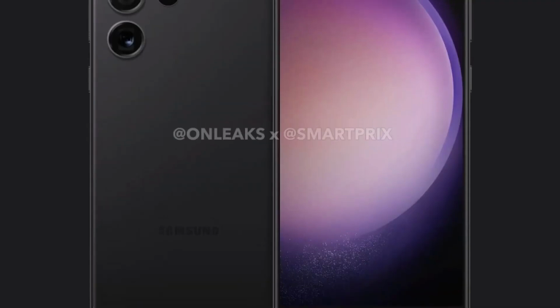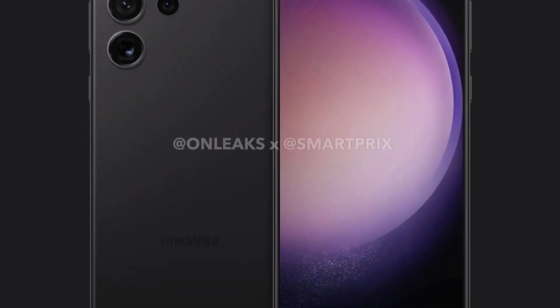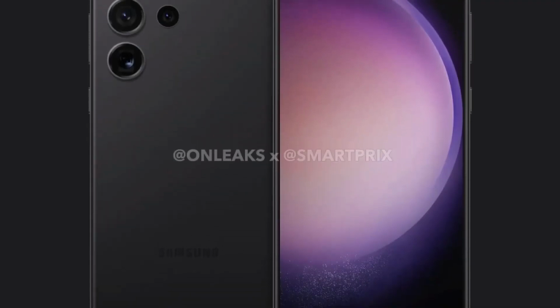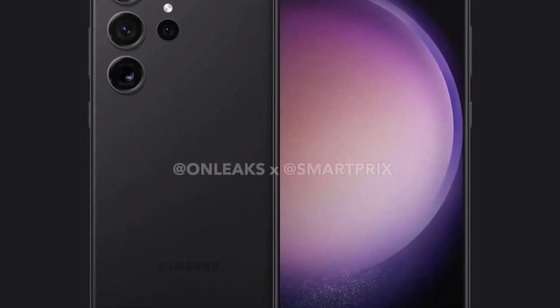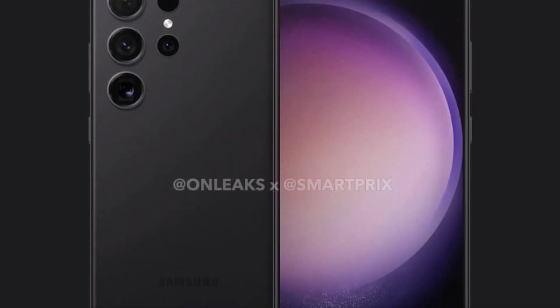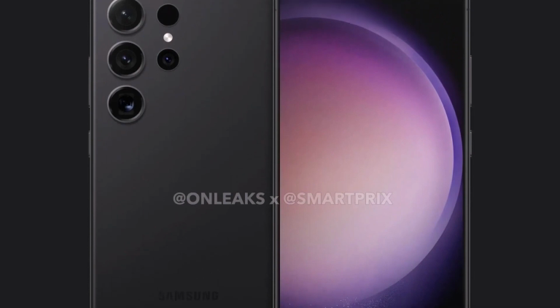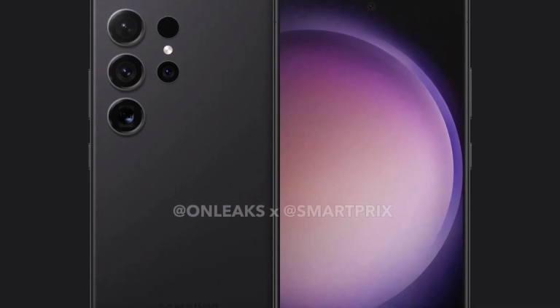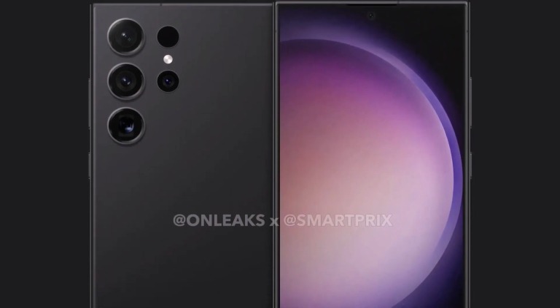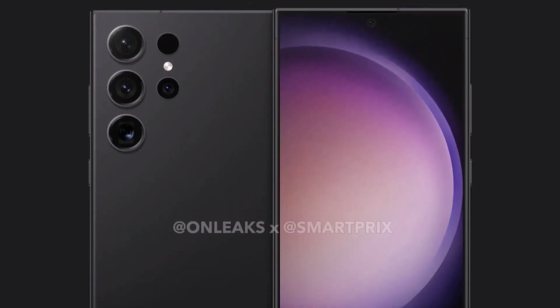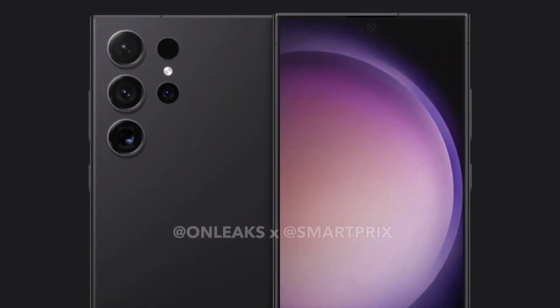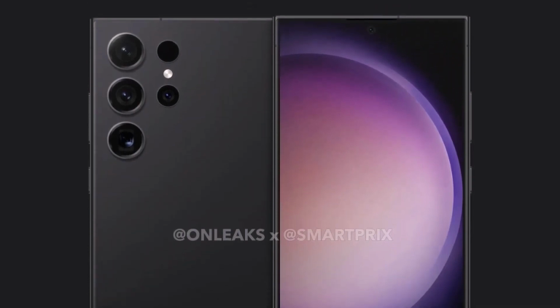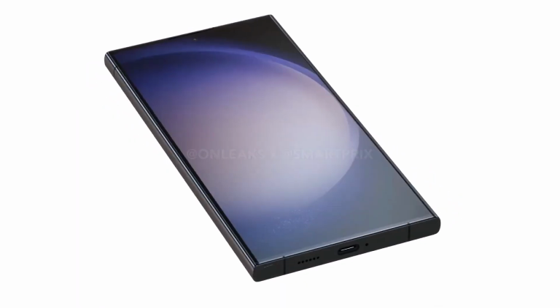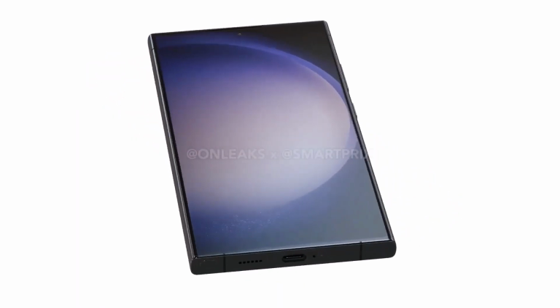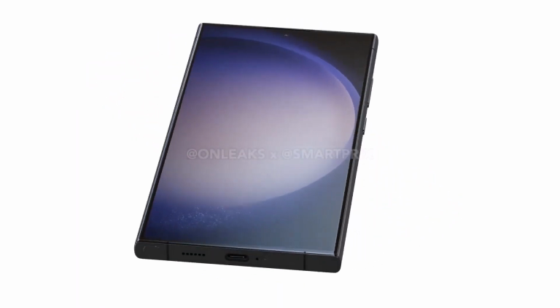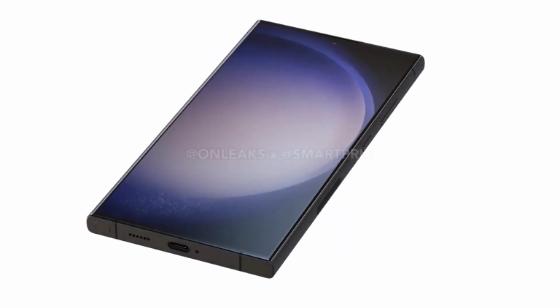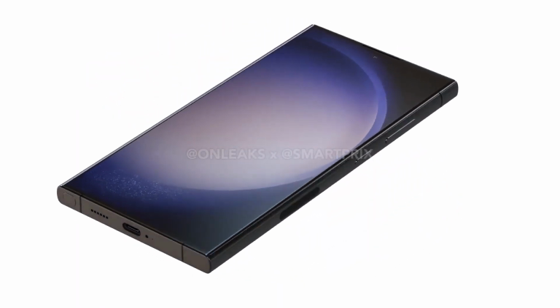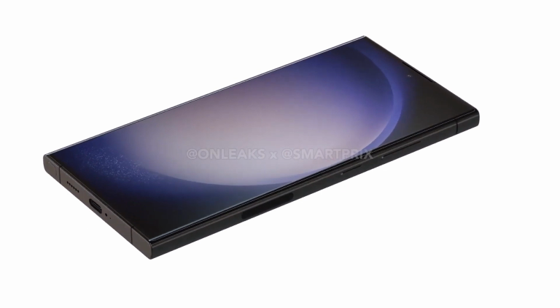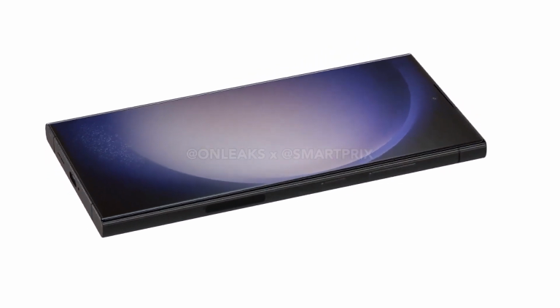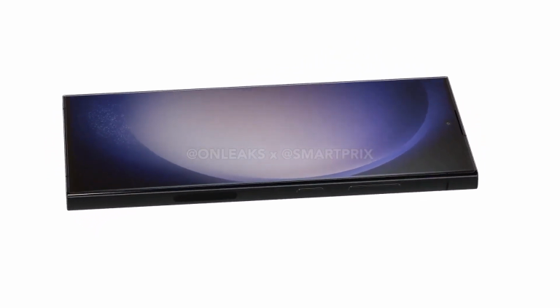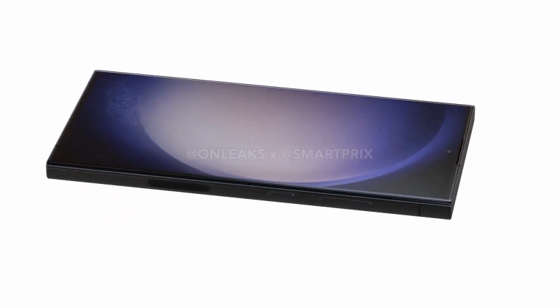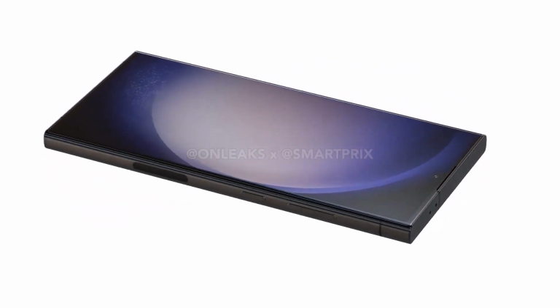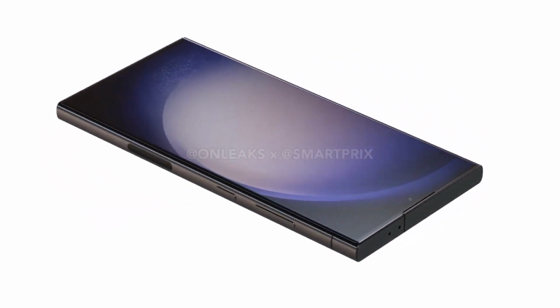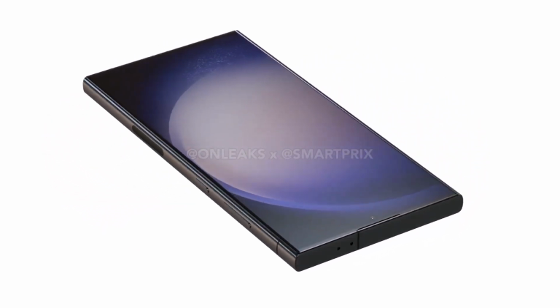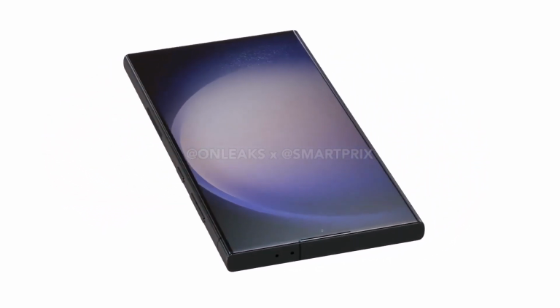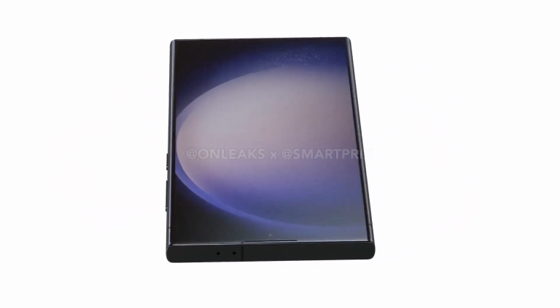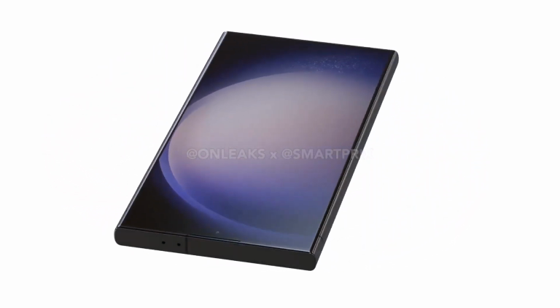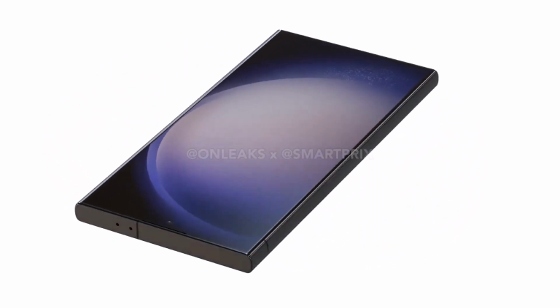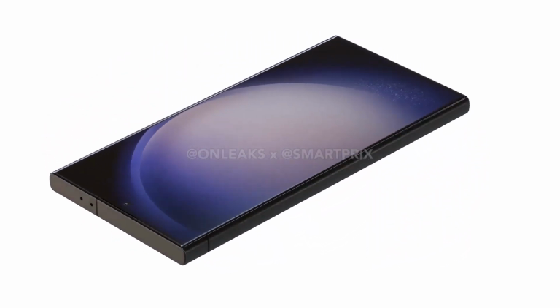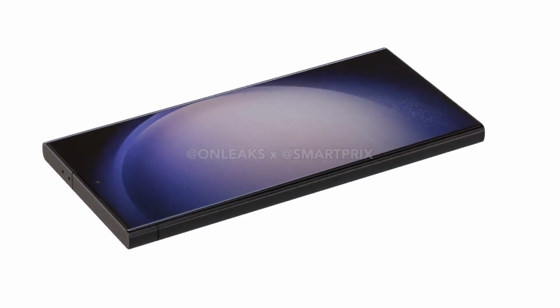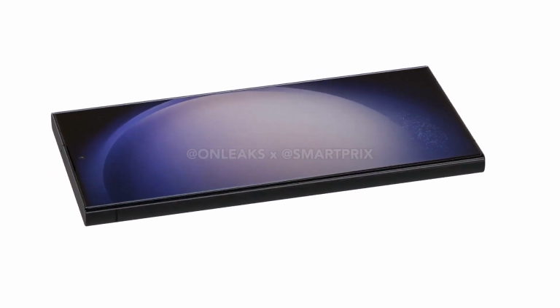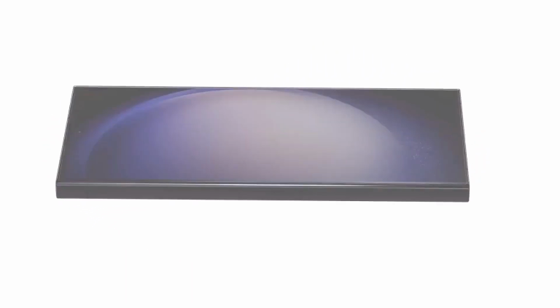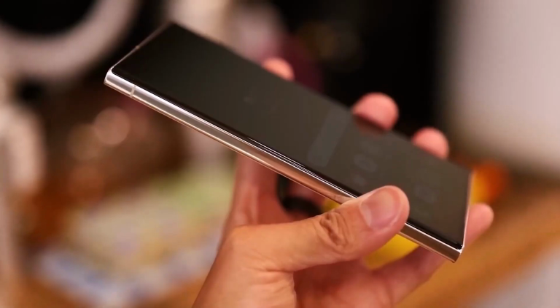Picture this: a sleek, futuristic device that's ready to redefine durability in the smartphone game. And here's the twist — depending on how the crowd cheers for this titanium spectacle, Samsung might just sprinkle a bit of that magic on other models too. Talk about a game-changer.